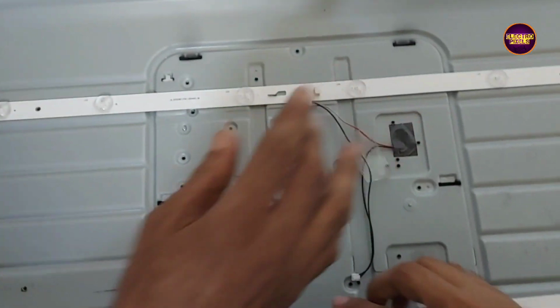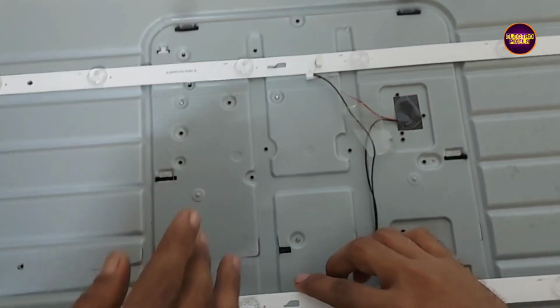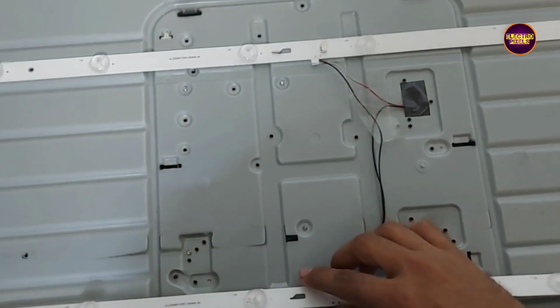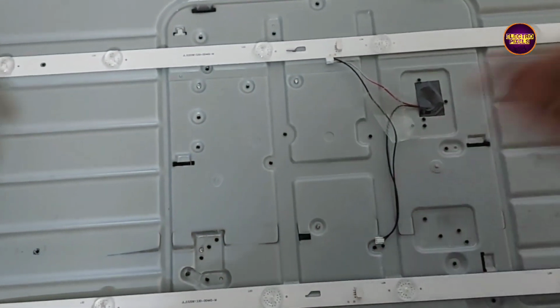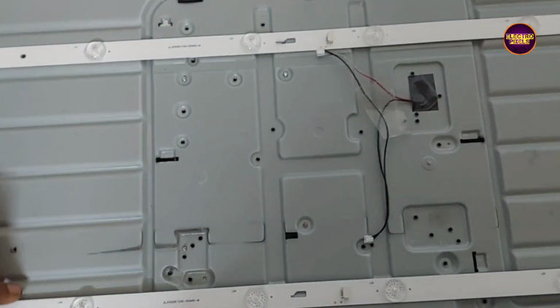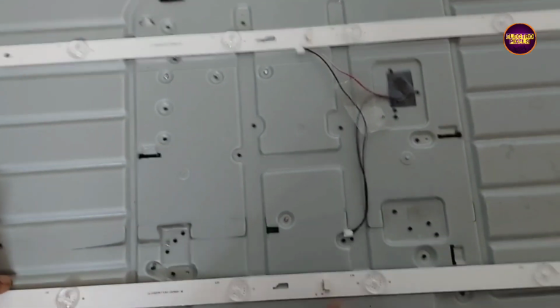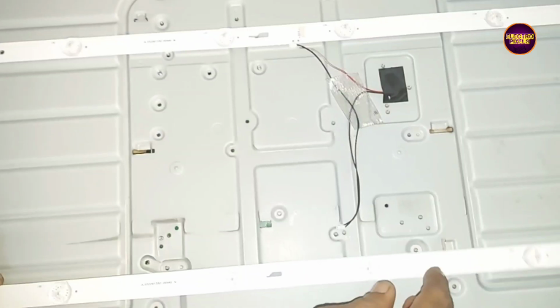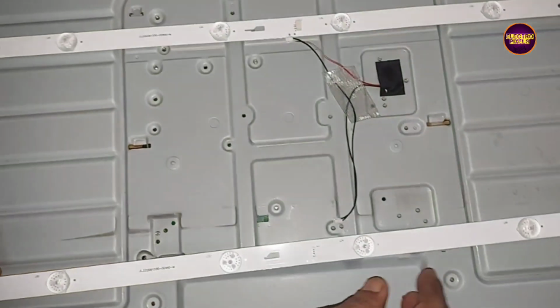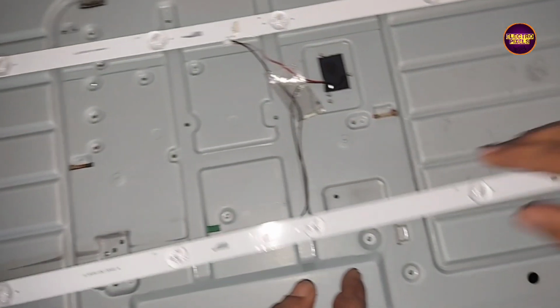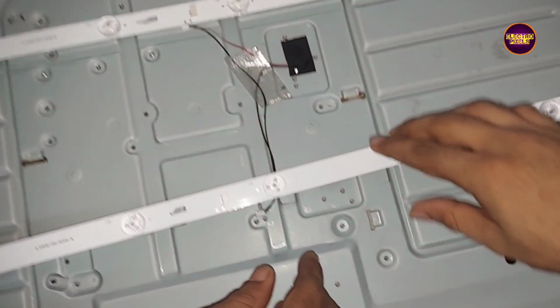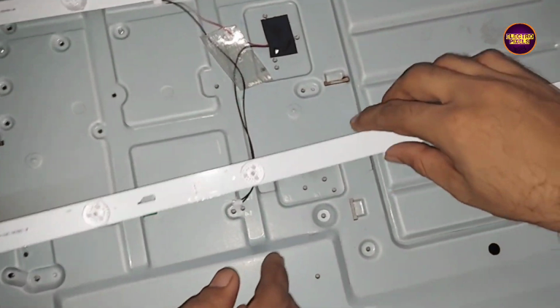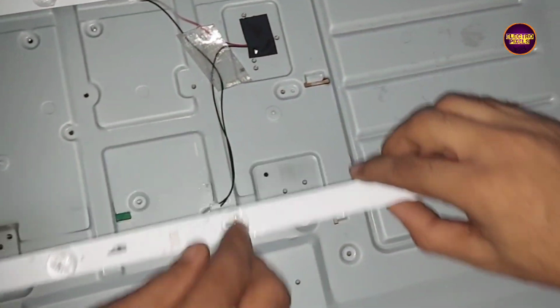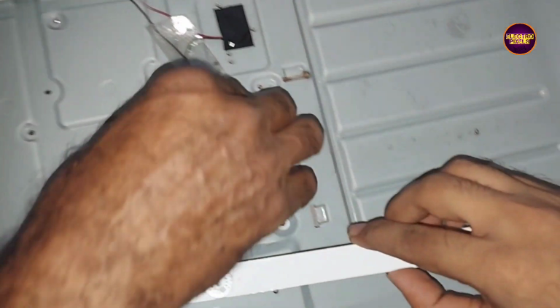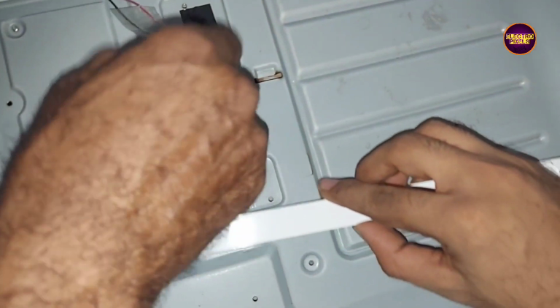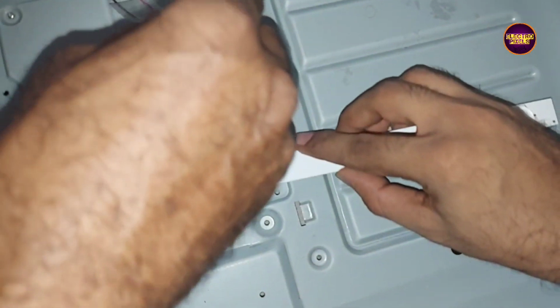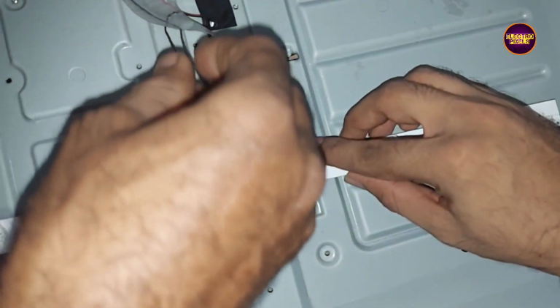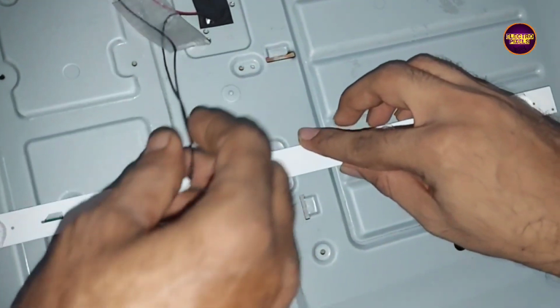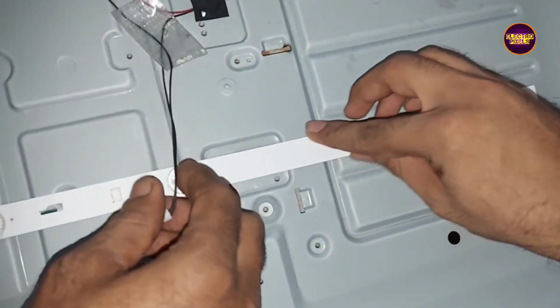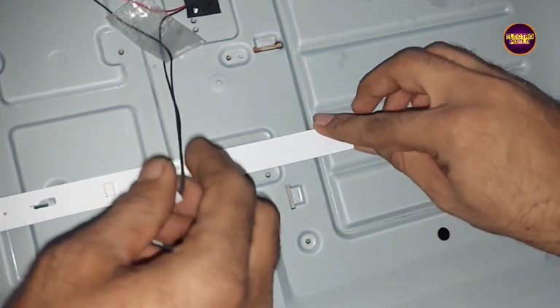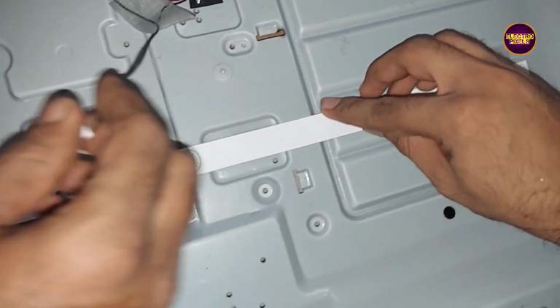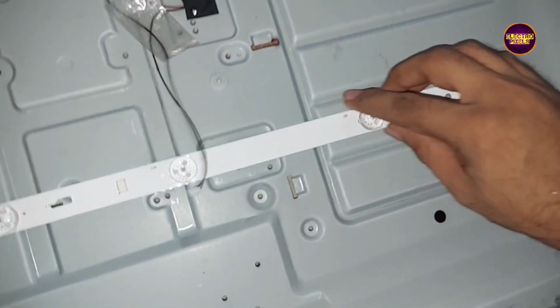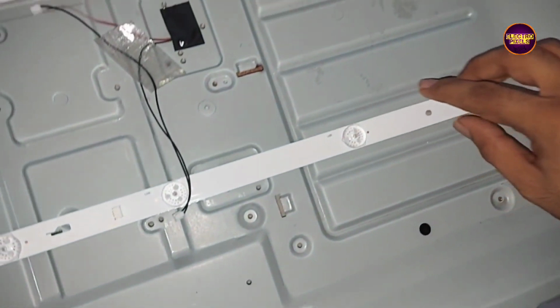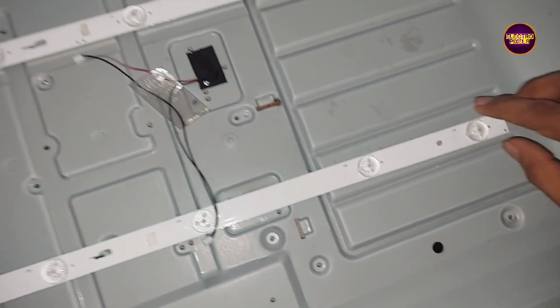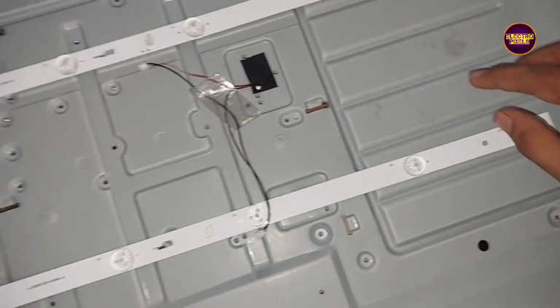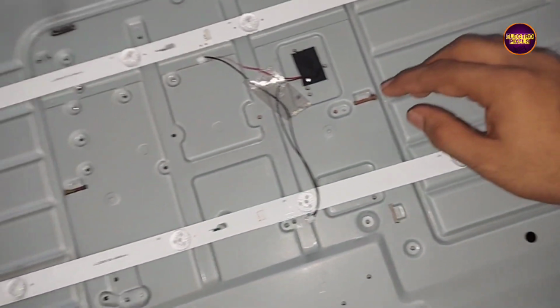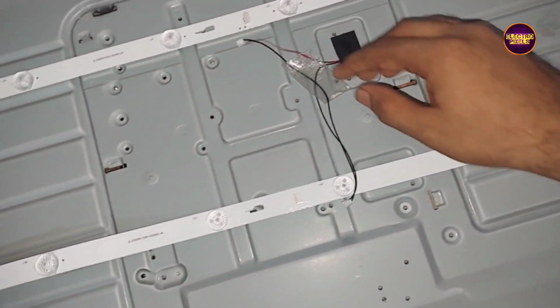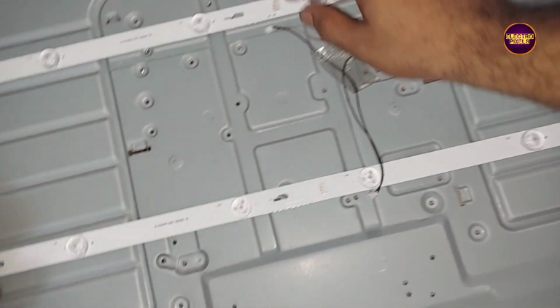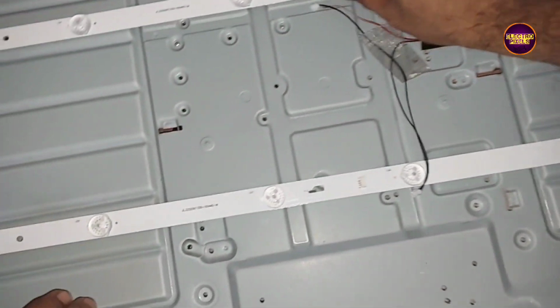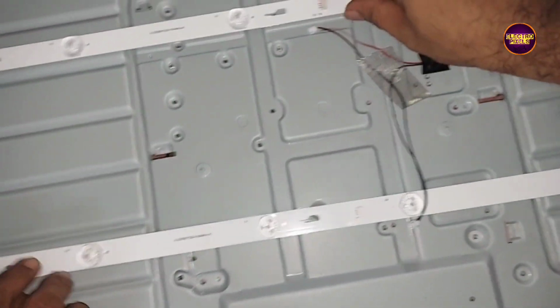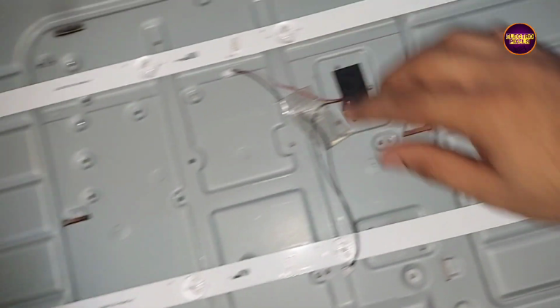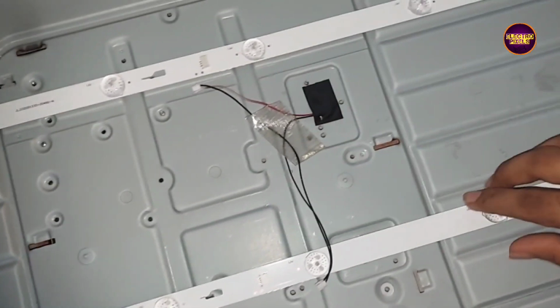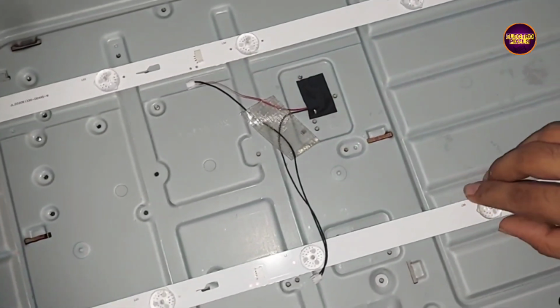Anyway, these are the new LED strips. Now we have replaced them with new ones. Let's put the diffuser sheet and panel everything back into the TV.